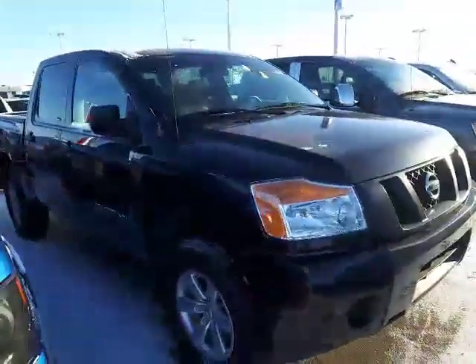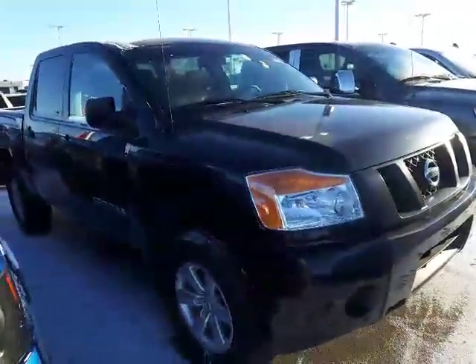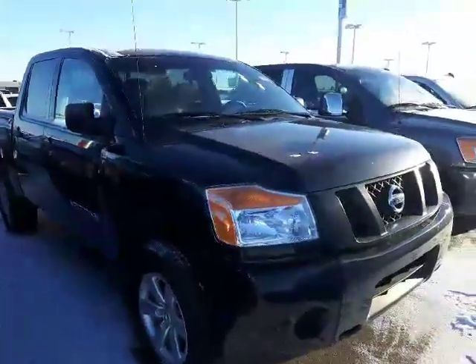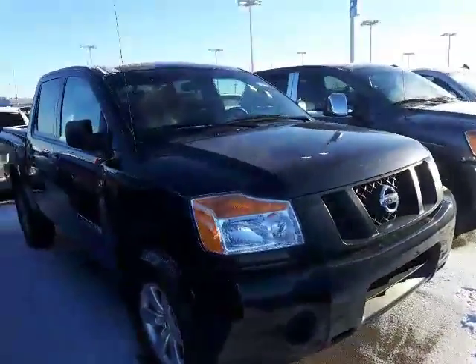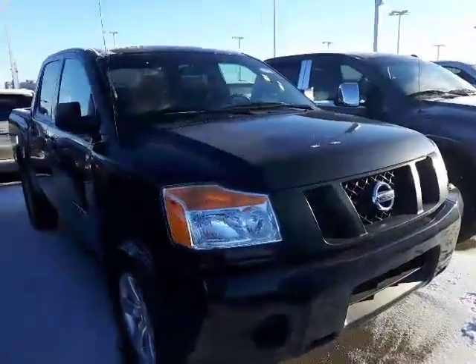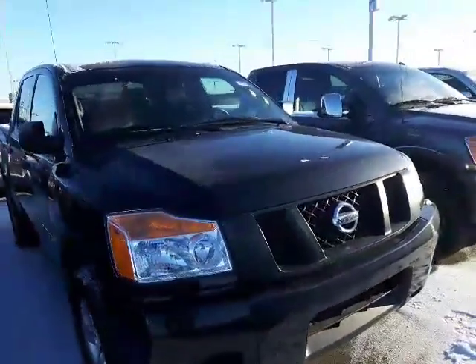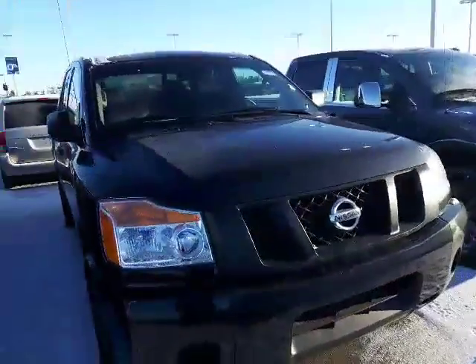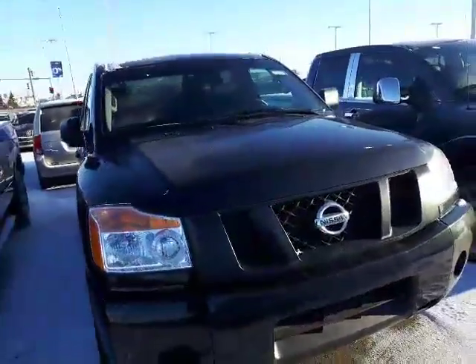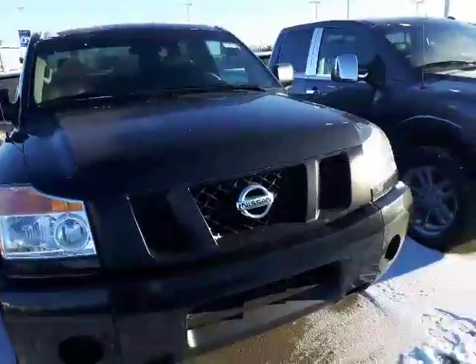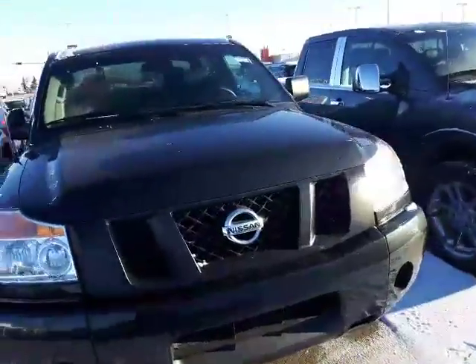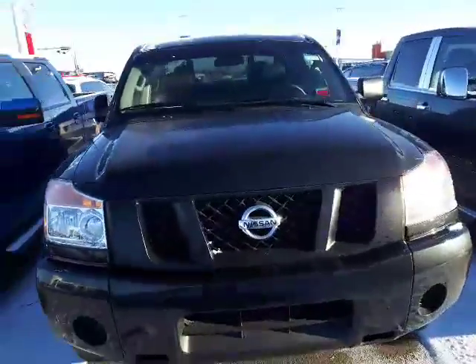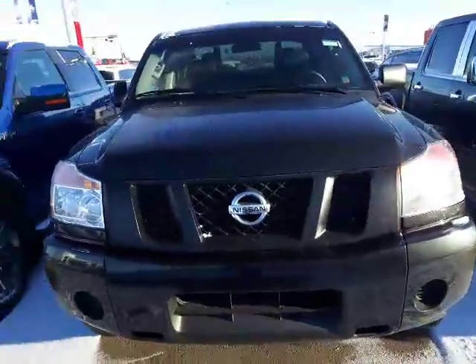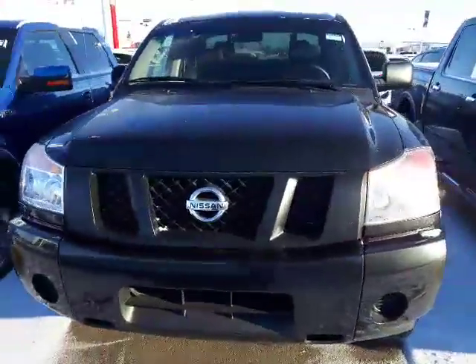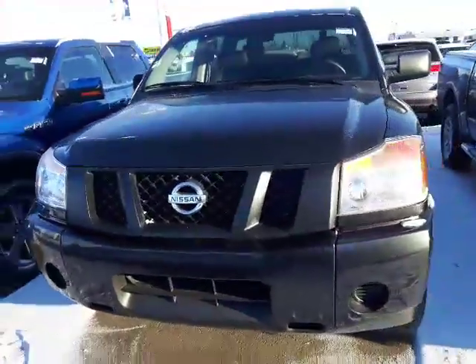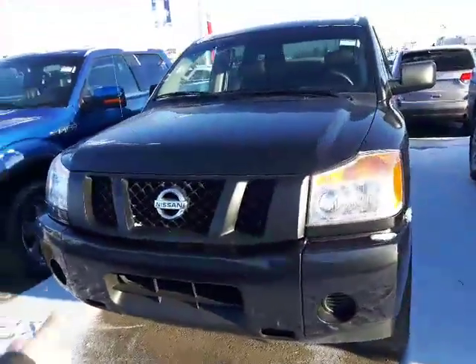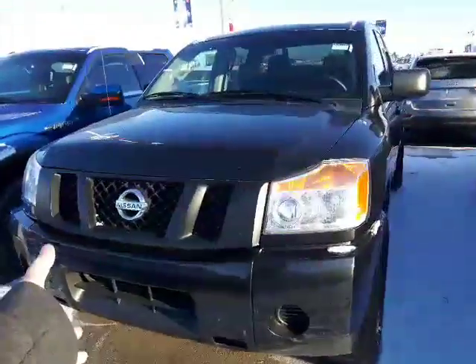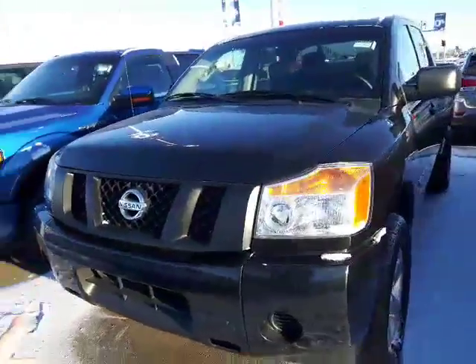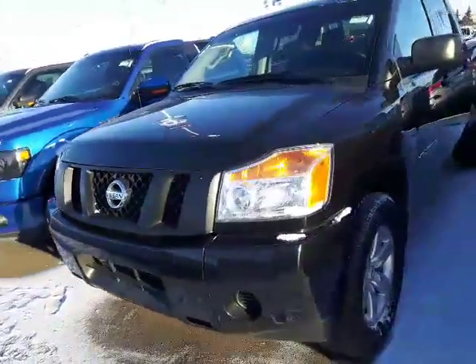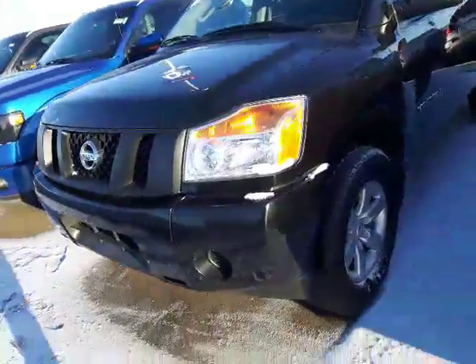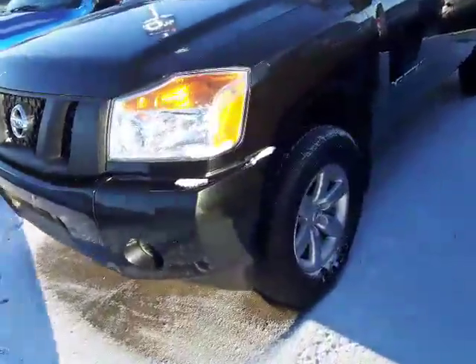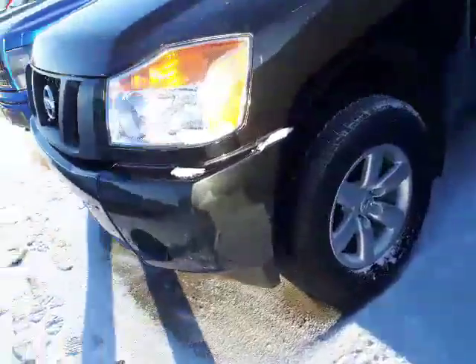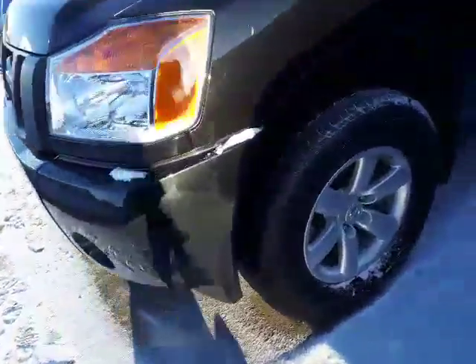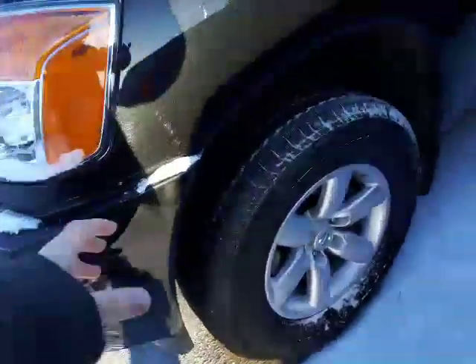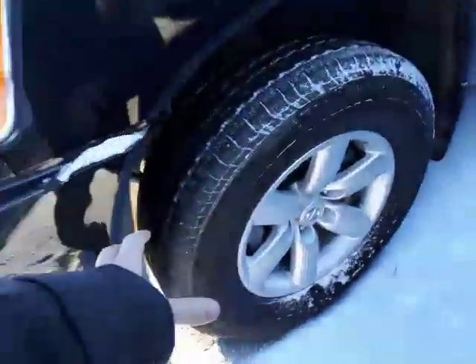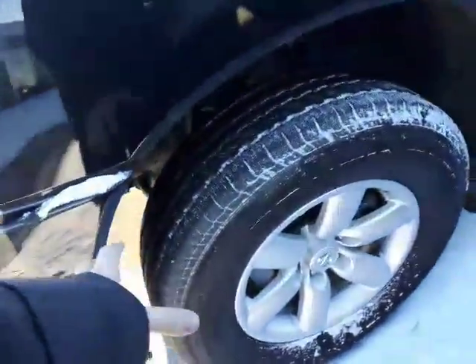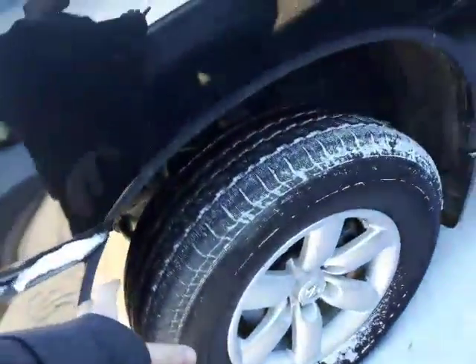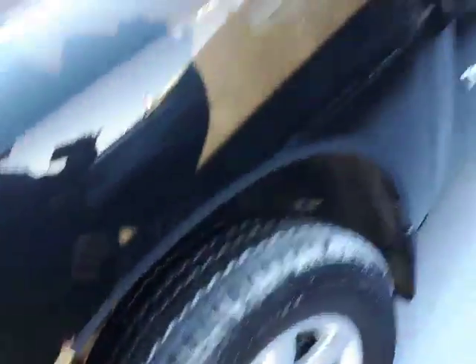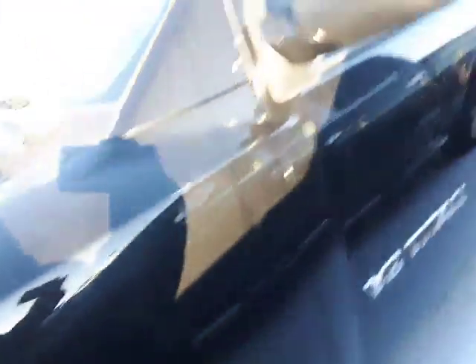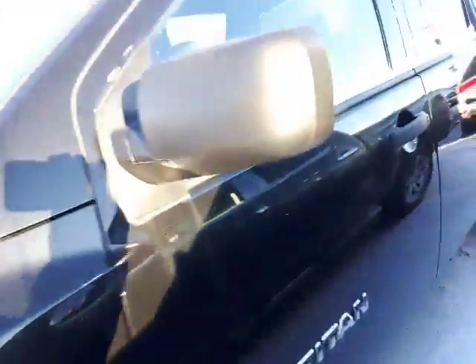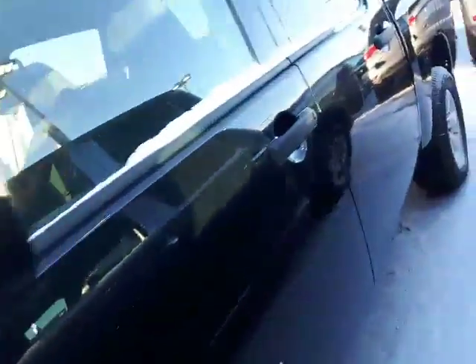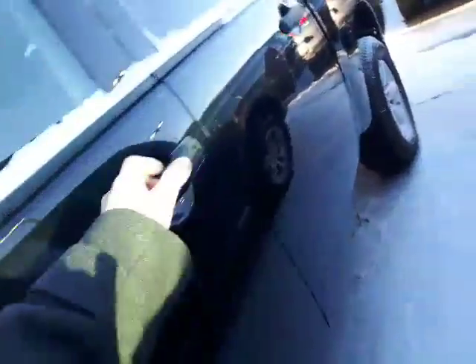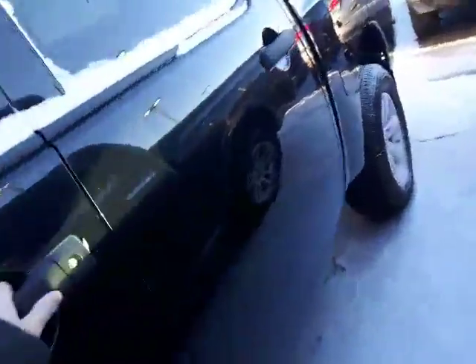Here it is, the beautiful 2015 Nissan Titan. You can see that nice front end. Around the side here you're gonna have your all-season tires with your beautiful alloy rims.